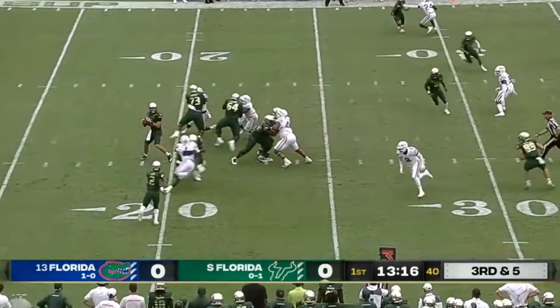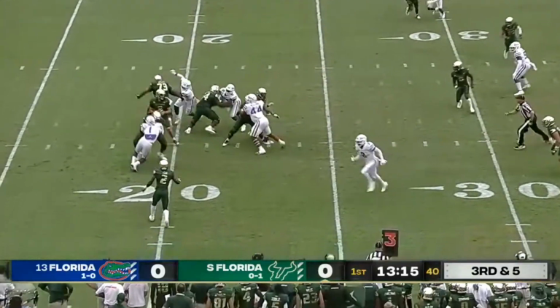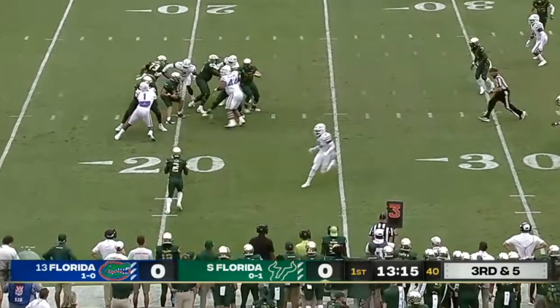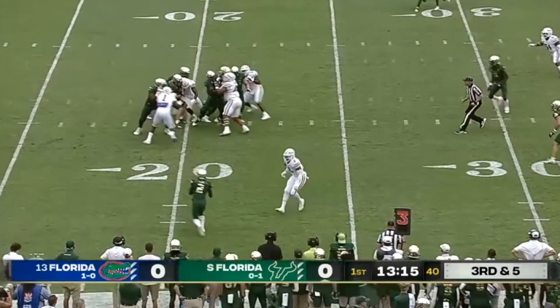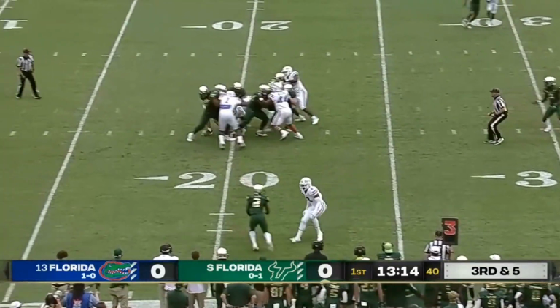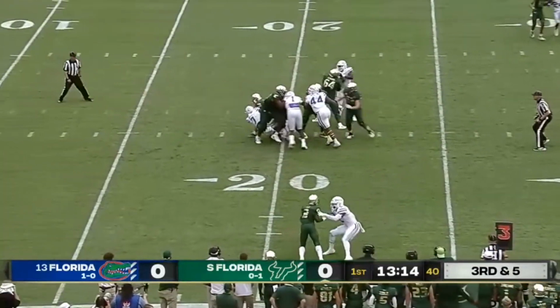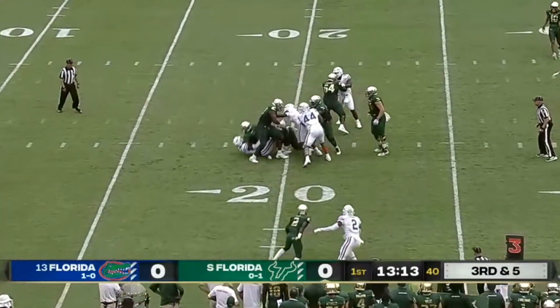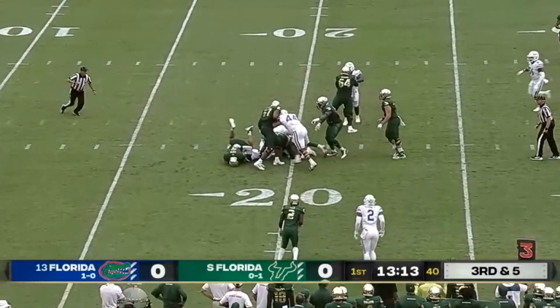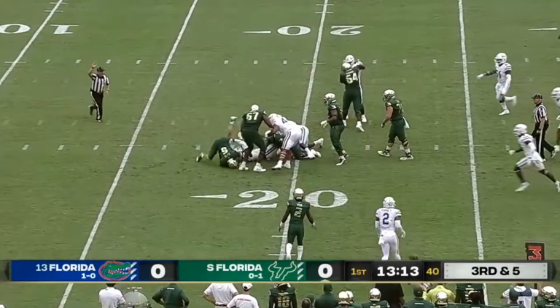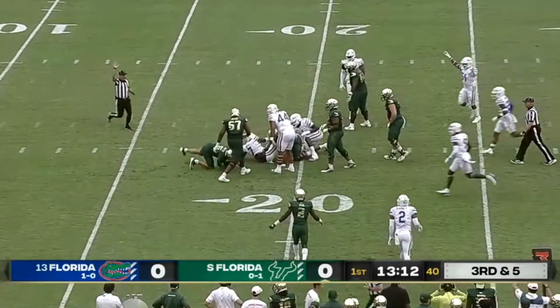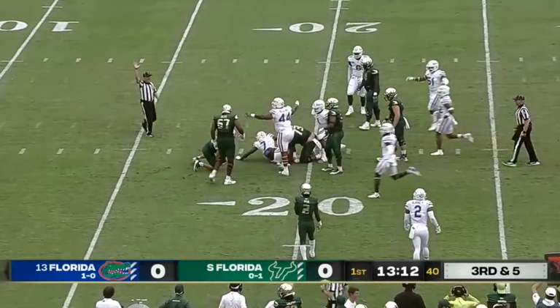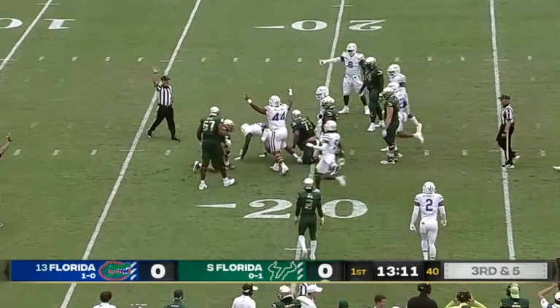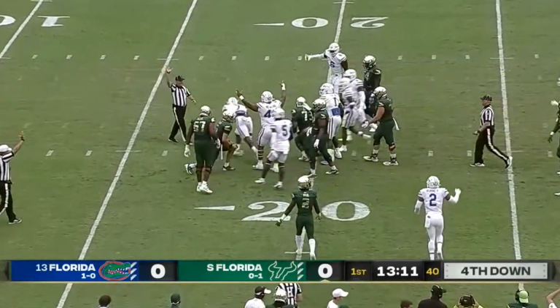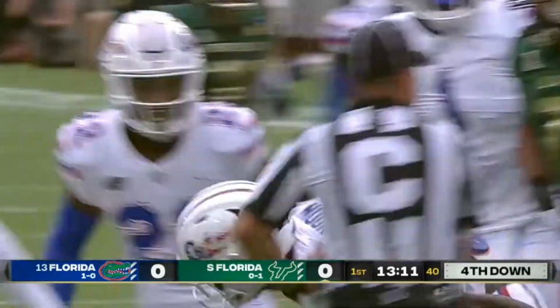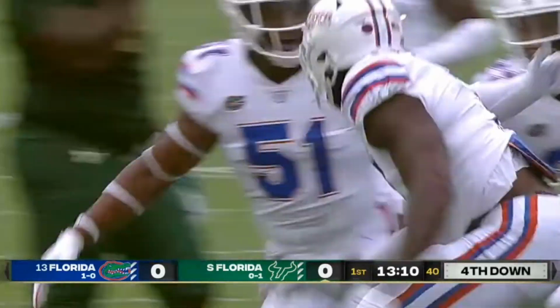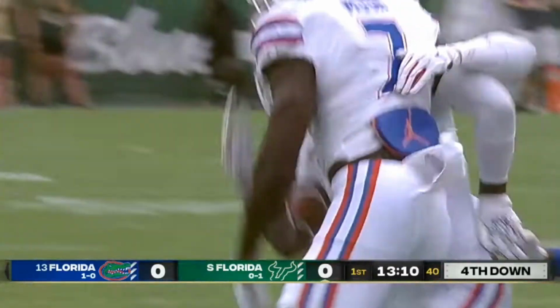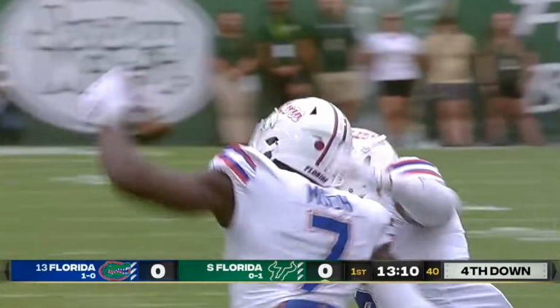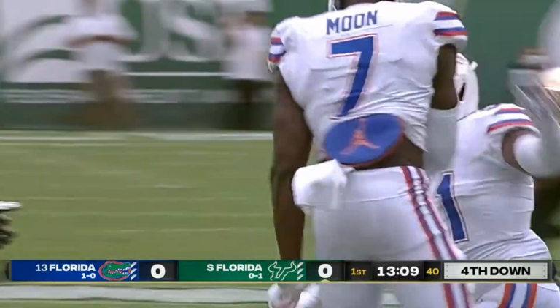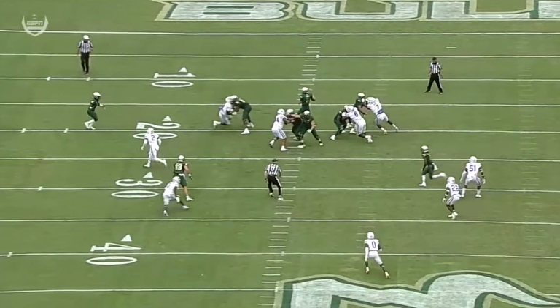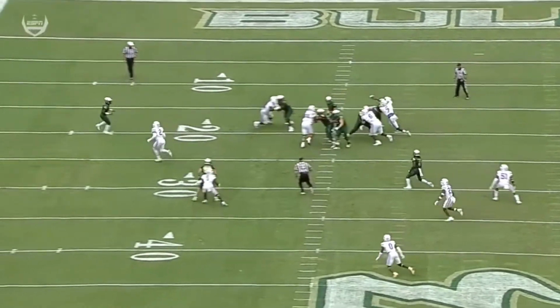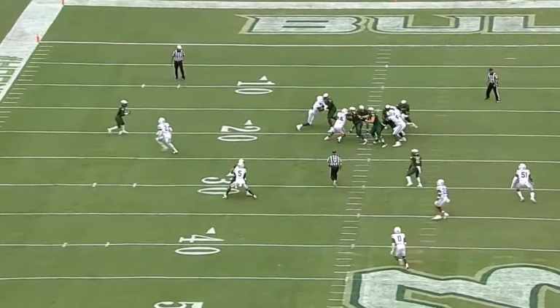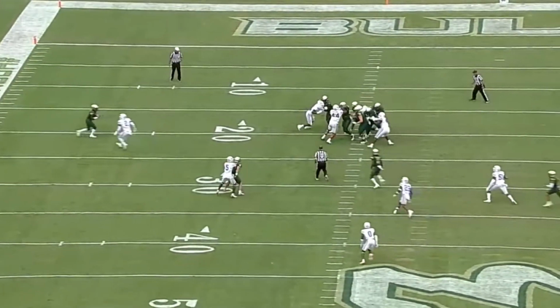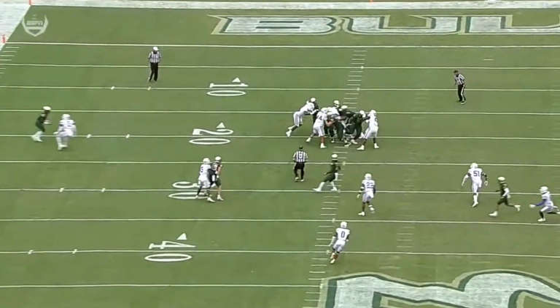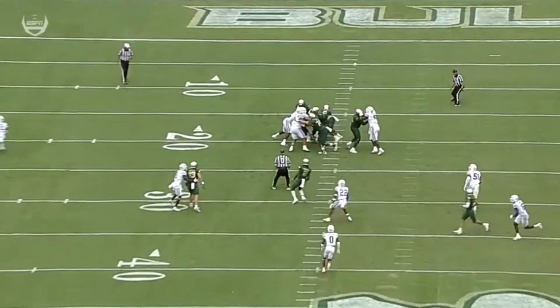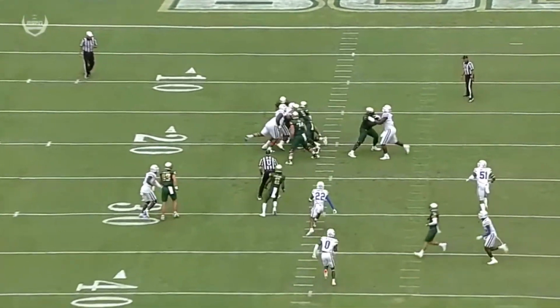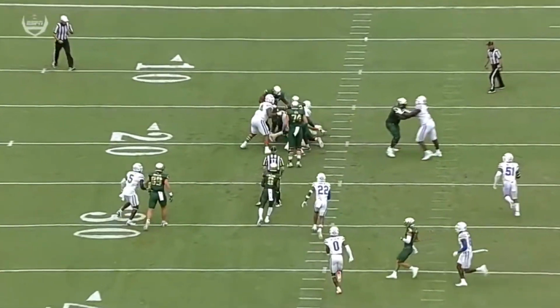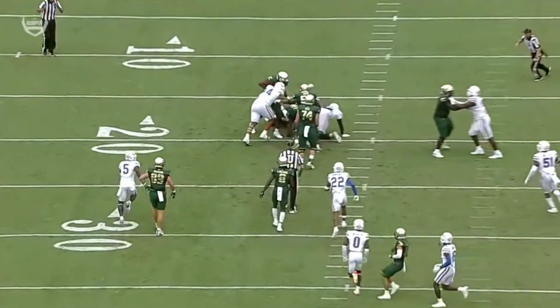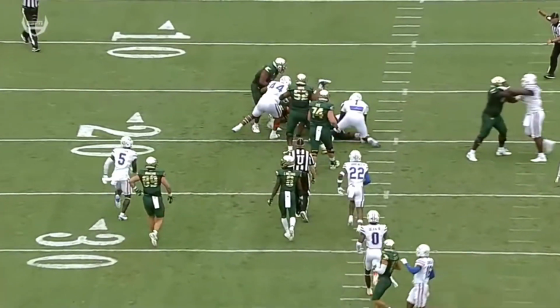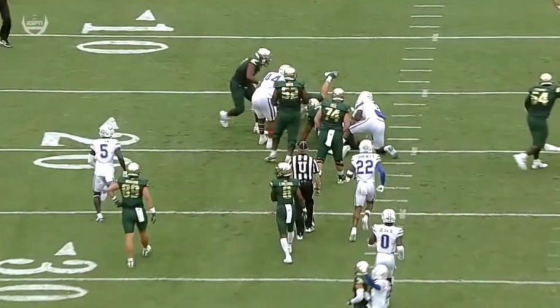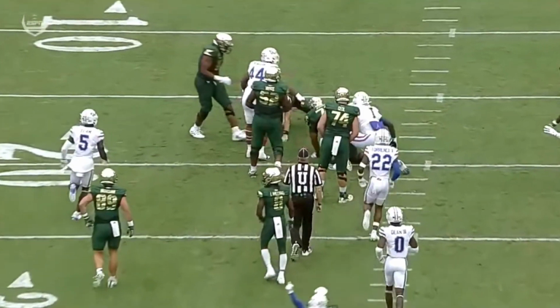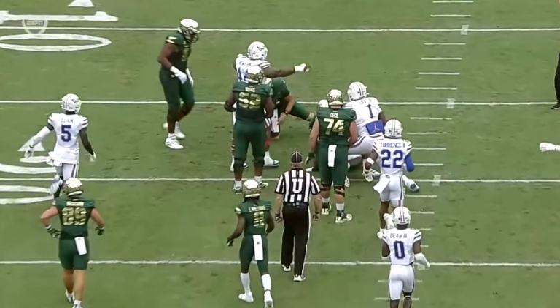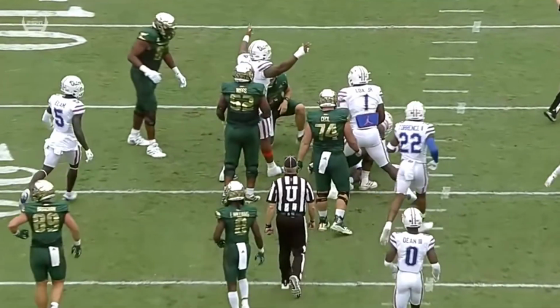Four-man rush again. The pocket collapses and it's going to be a three-and-out for USF. The first sack. Out of your screen, back to the tight end right there on the 30-yard line — that's where Fortin has to go with that football.